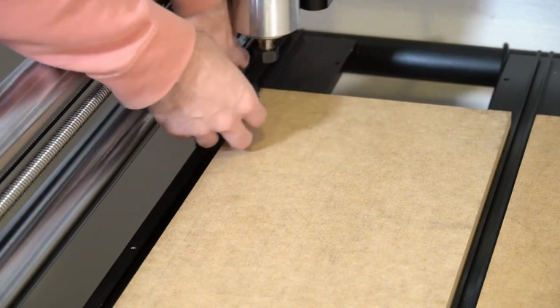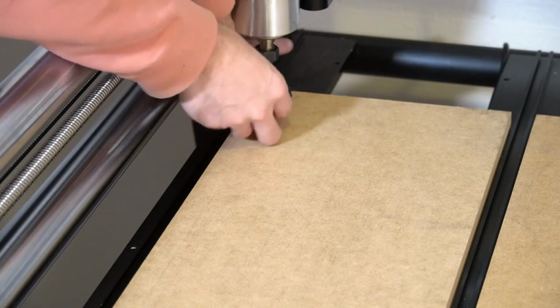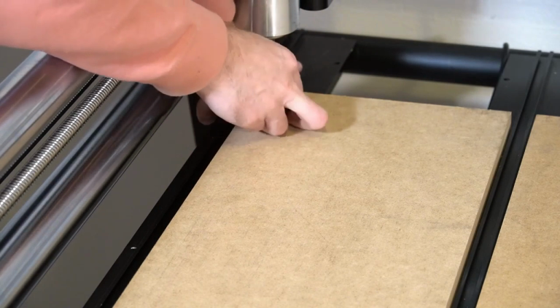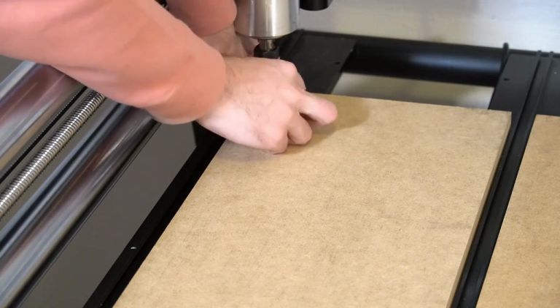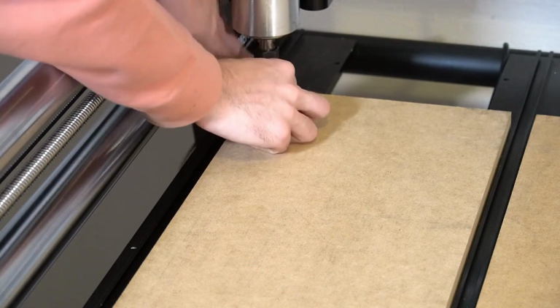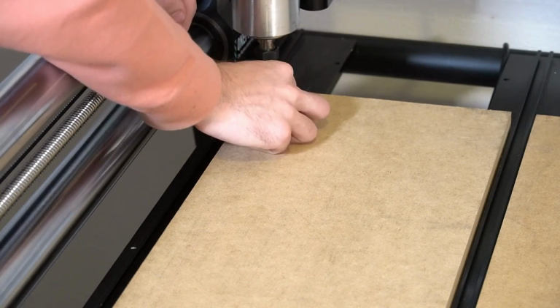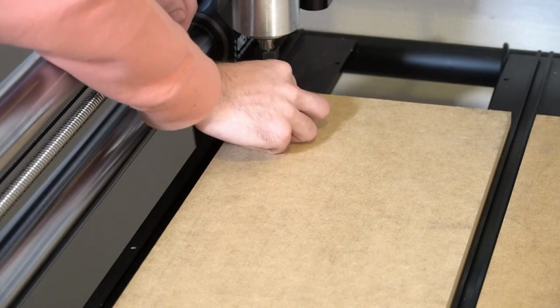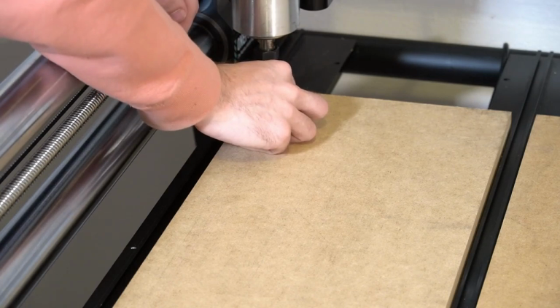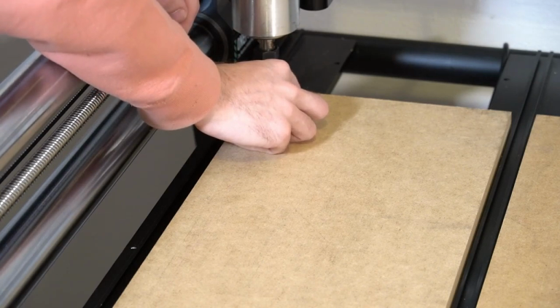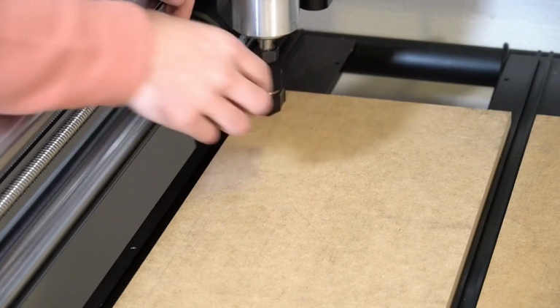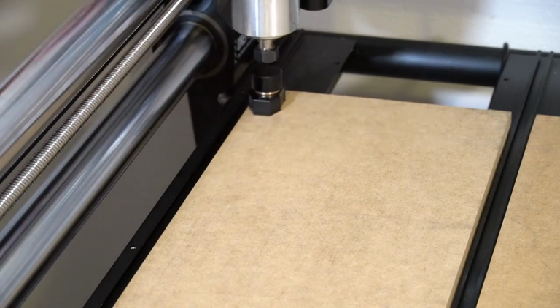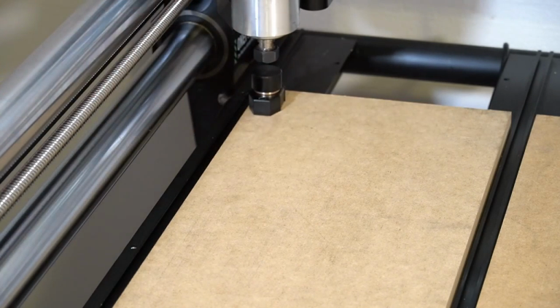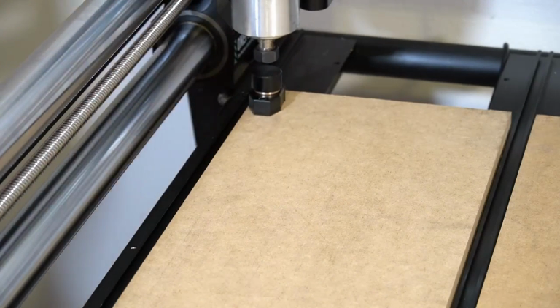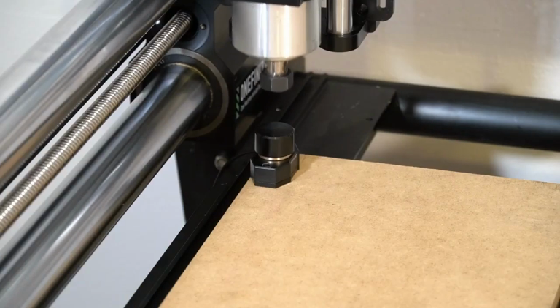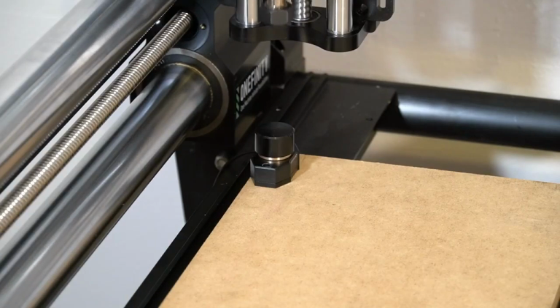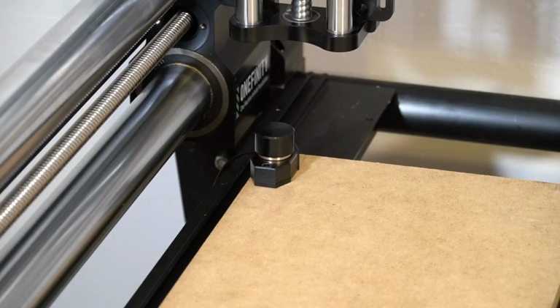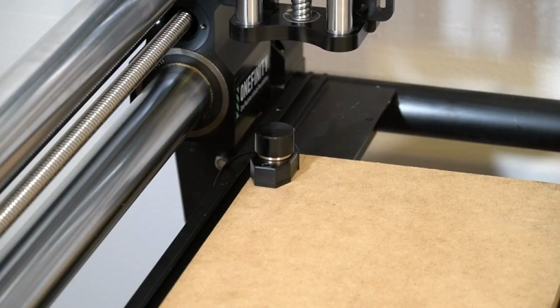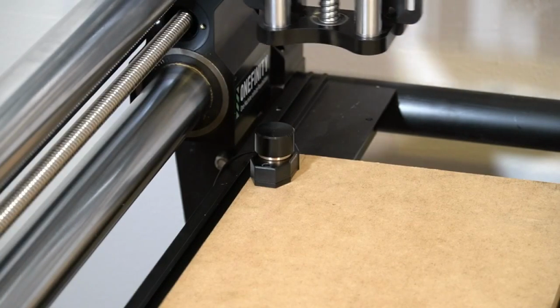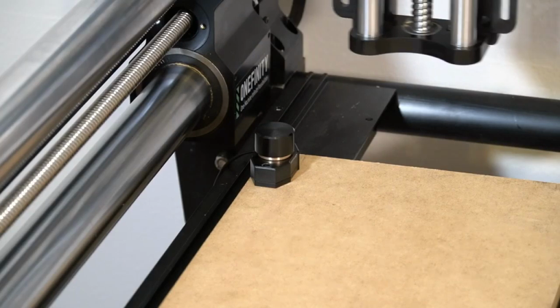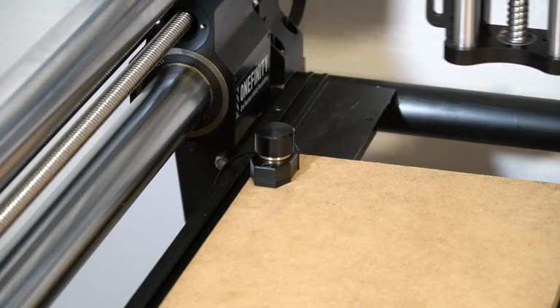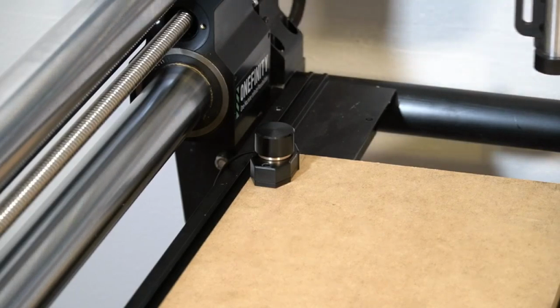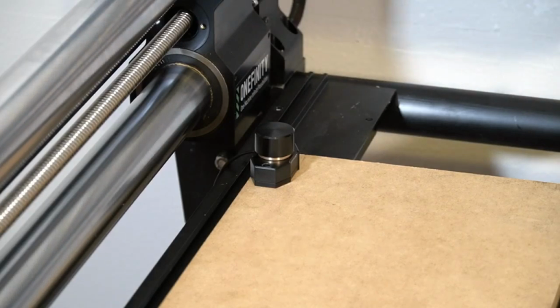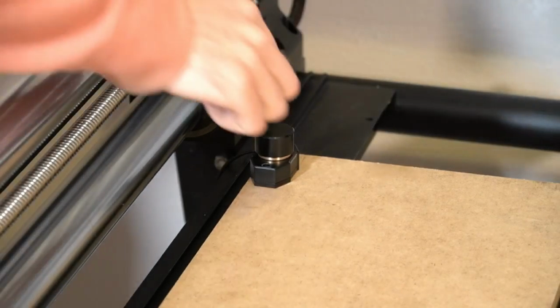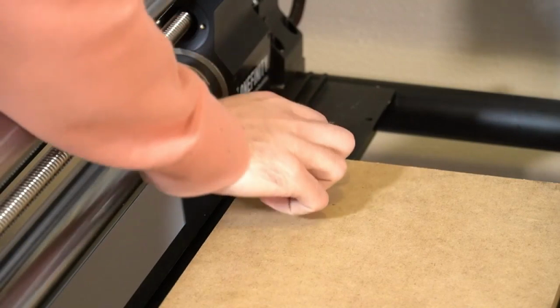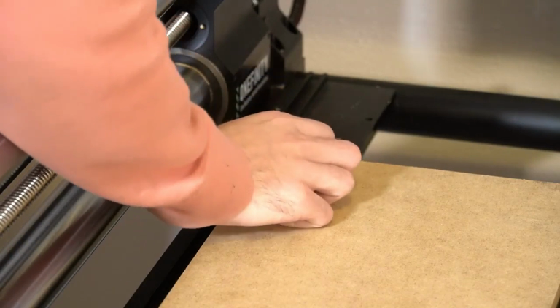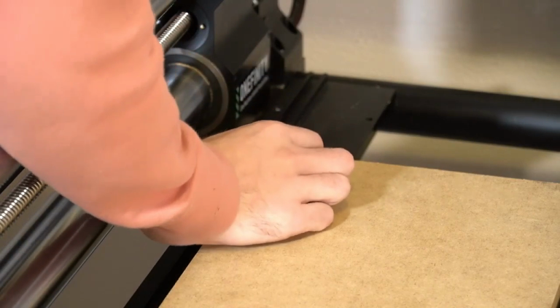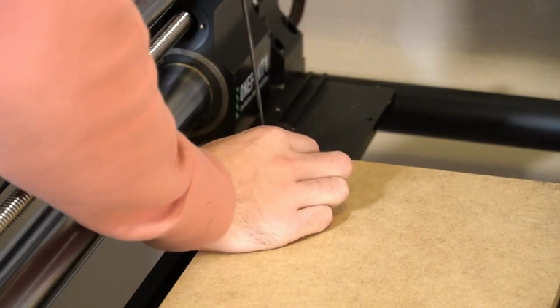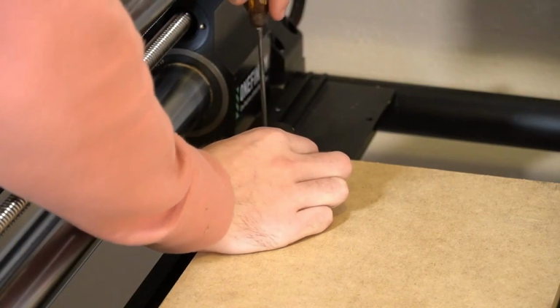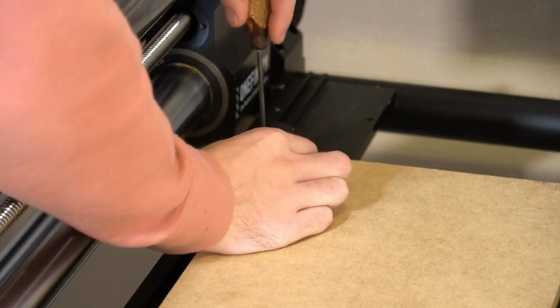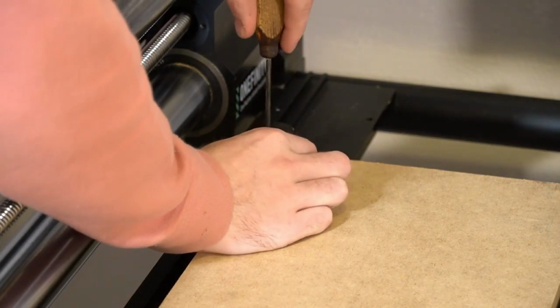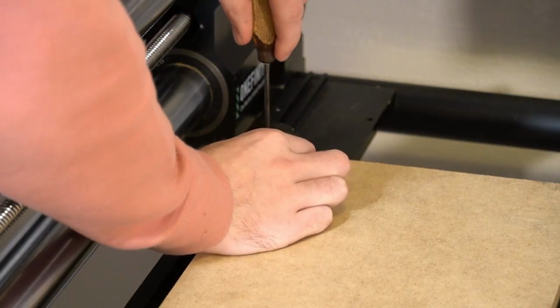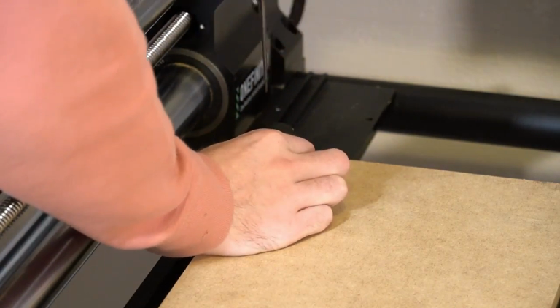We're going to make sure that we are showing the light on the tool setter. If you place it on the front, you'll want that facing forward, and if you're using it on the left side of your machine, you're going to want to face the light inwards towards the center of the machining area.